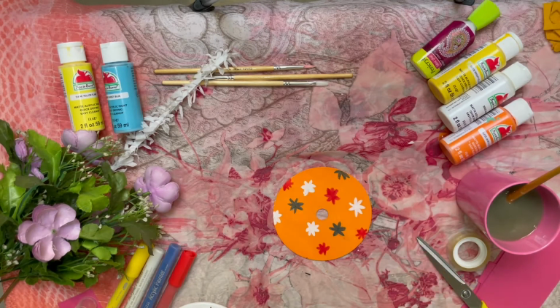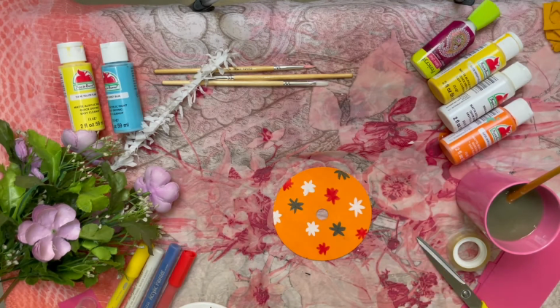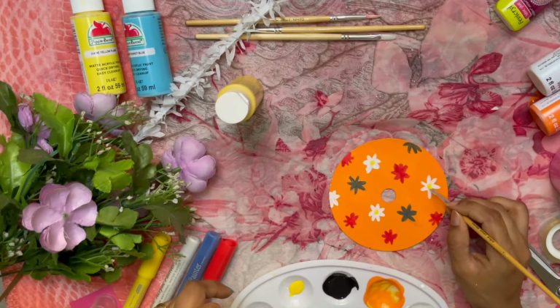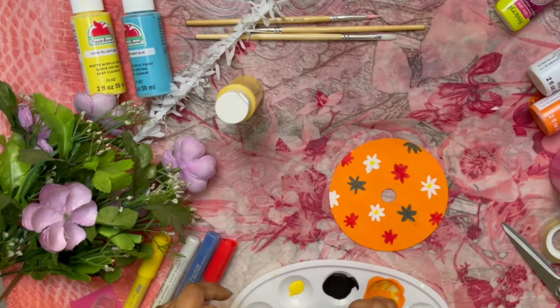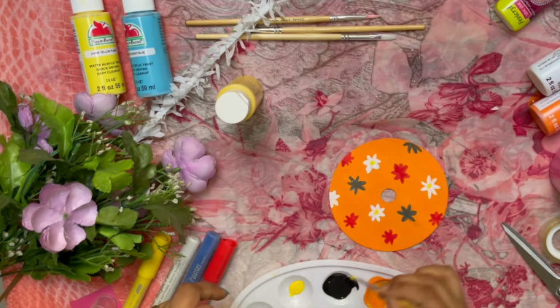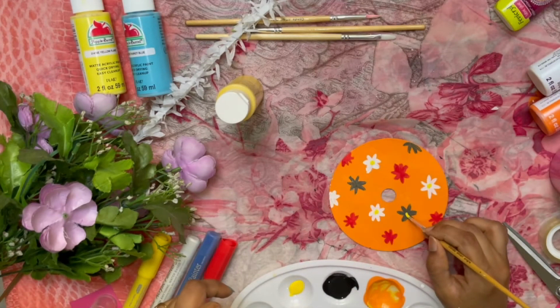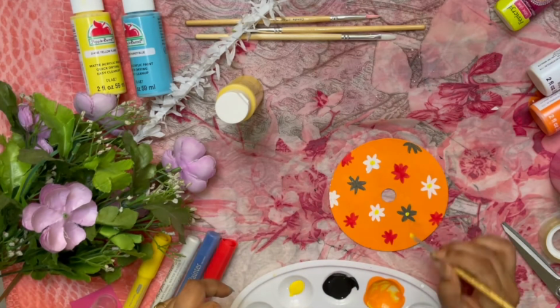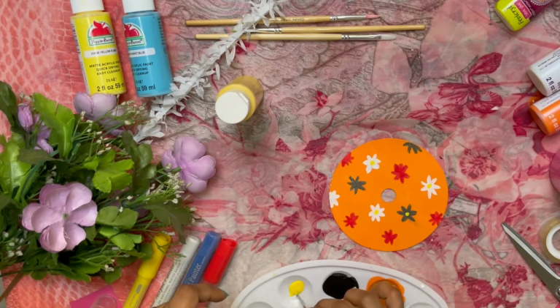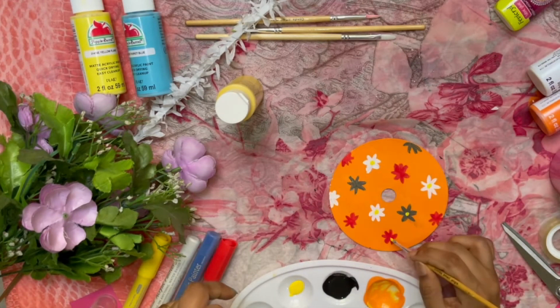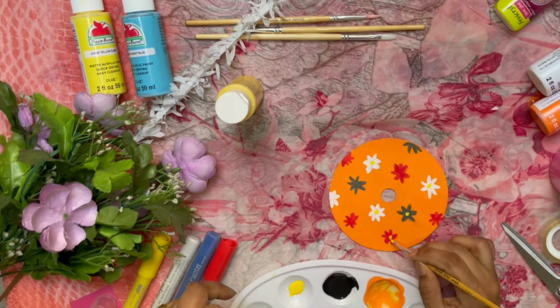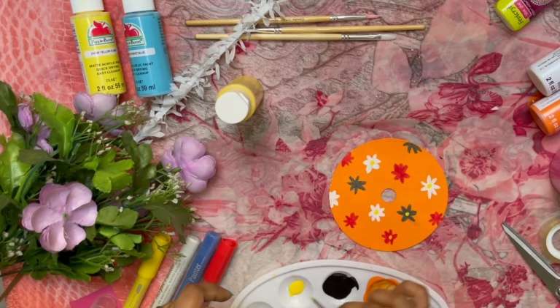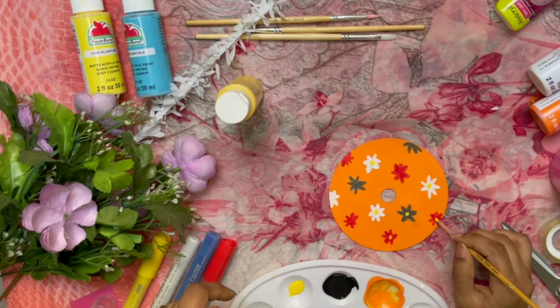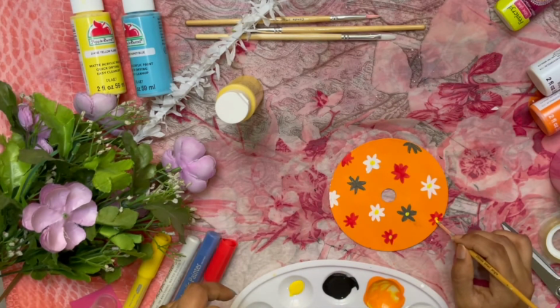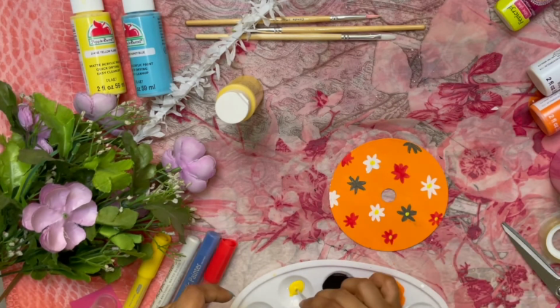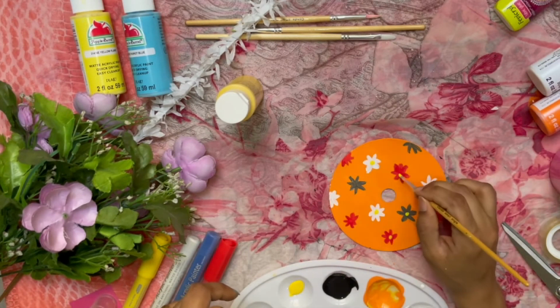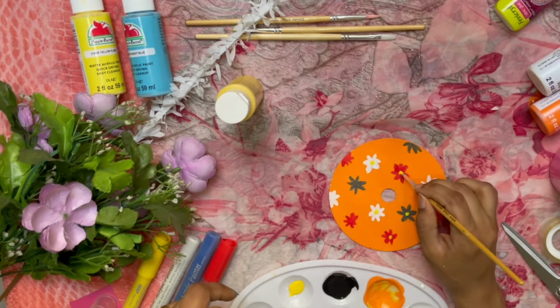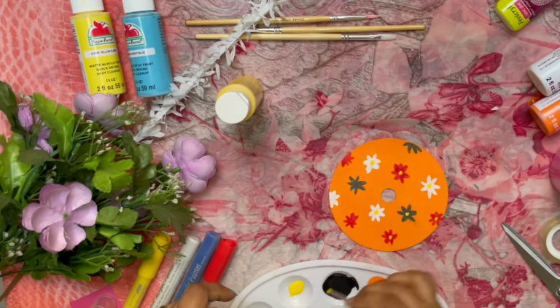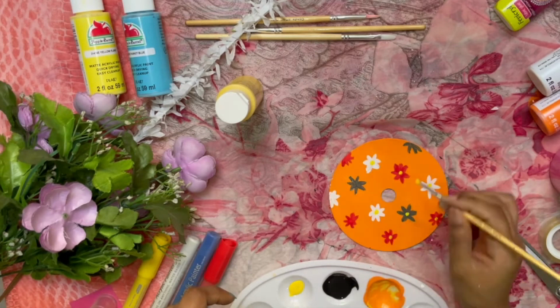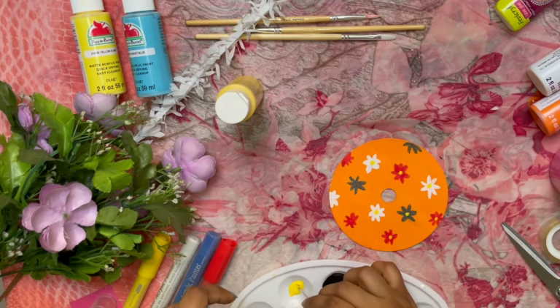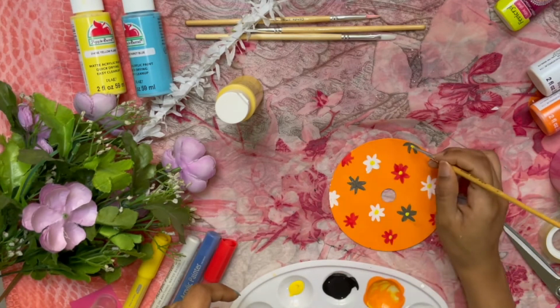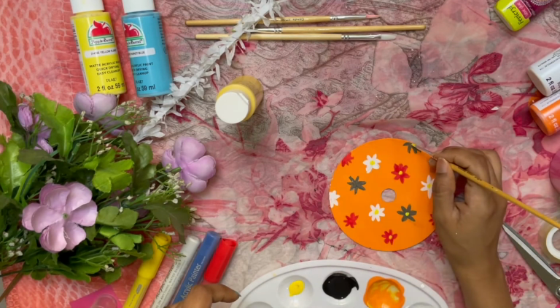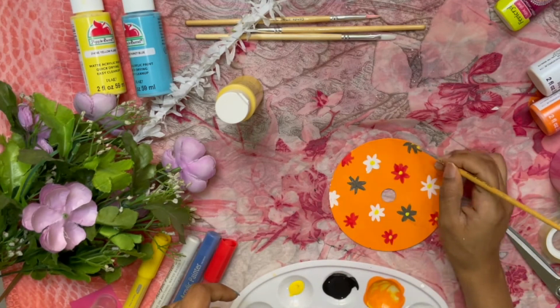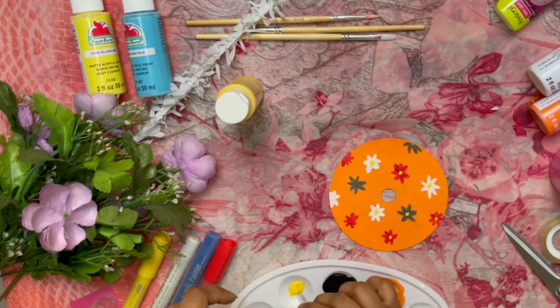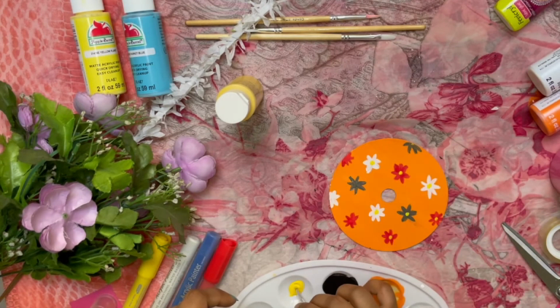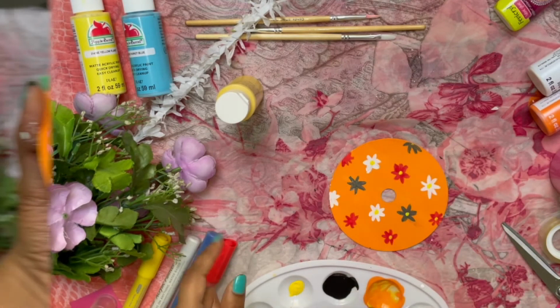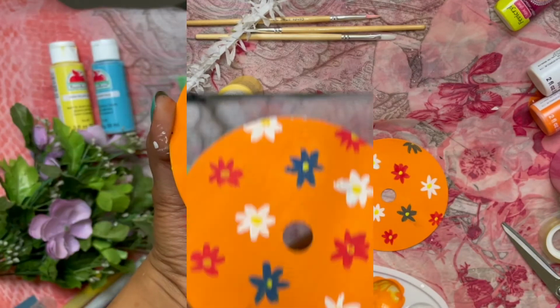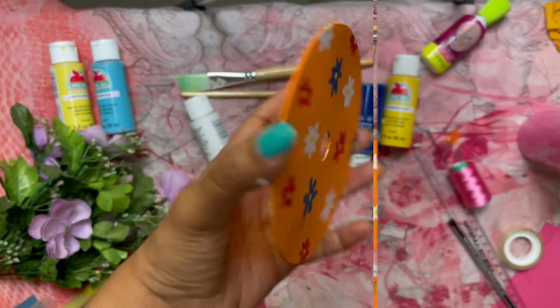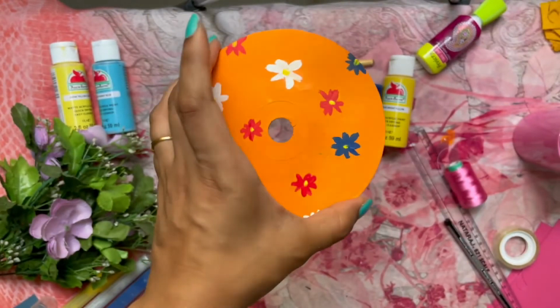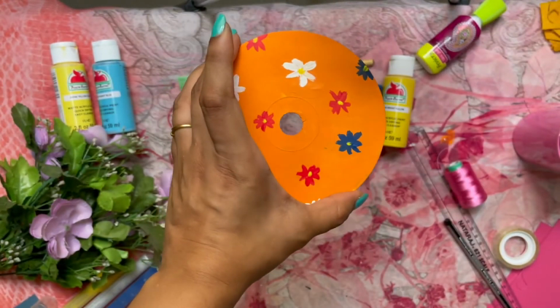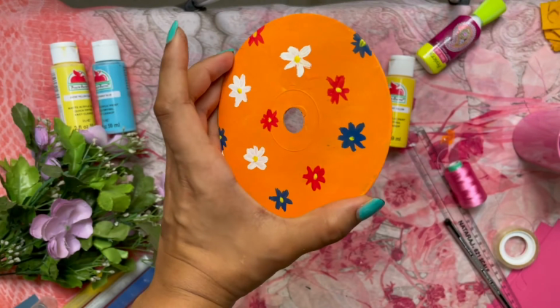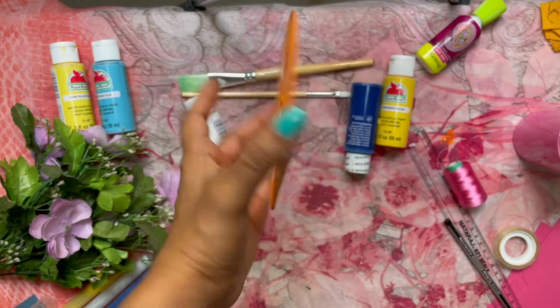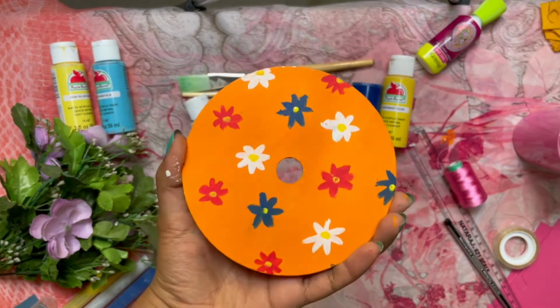The final step is to make all the dots and flowers, so that the flowers stand out. An optional step is to use varnish or Mod Podge to seal it. And now our pretty CD is ready.